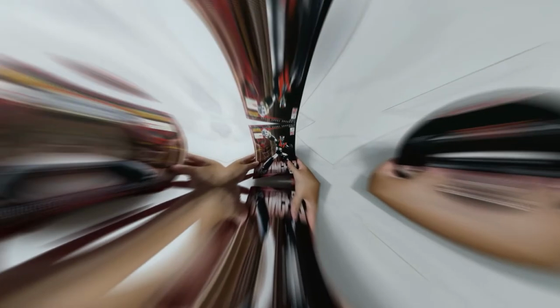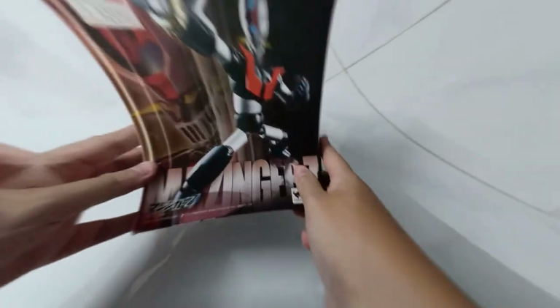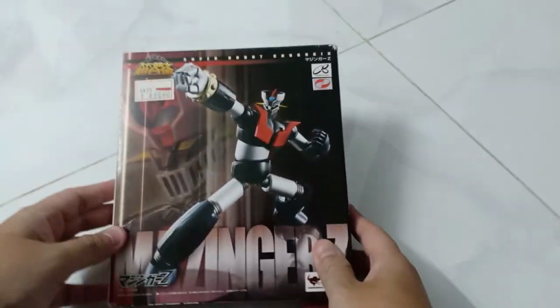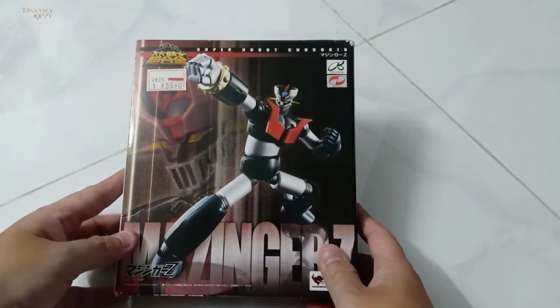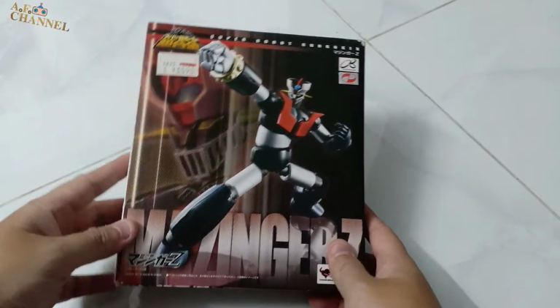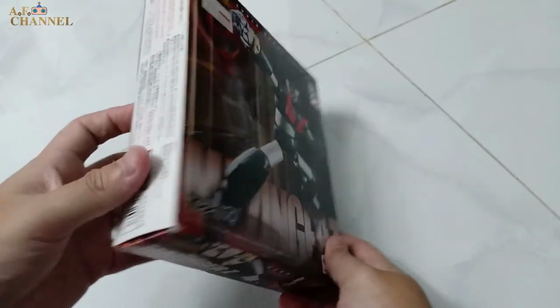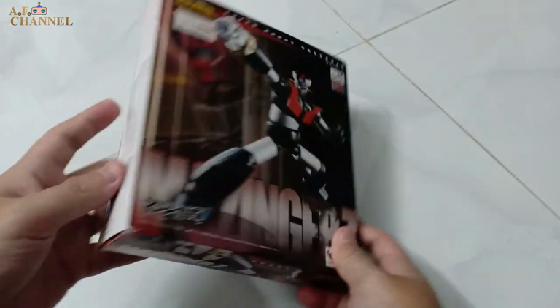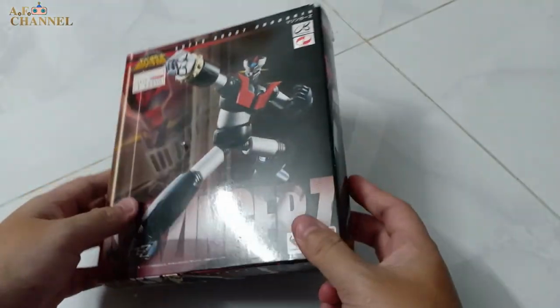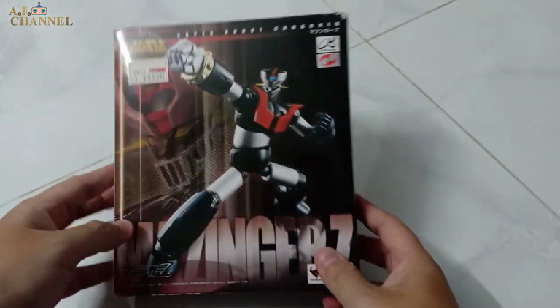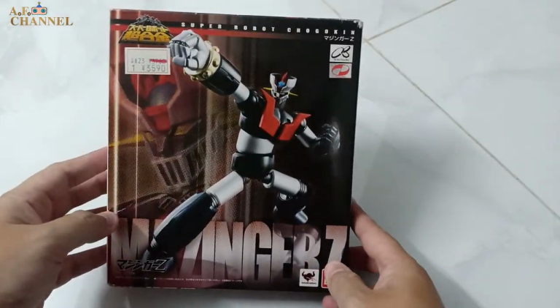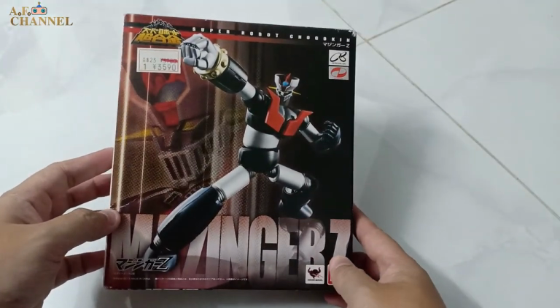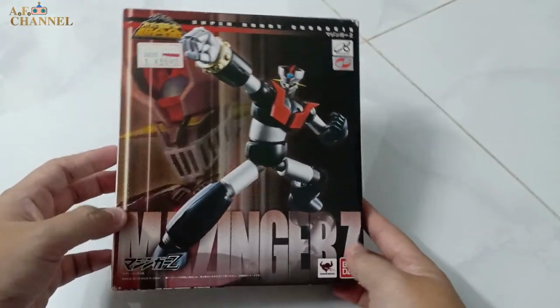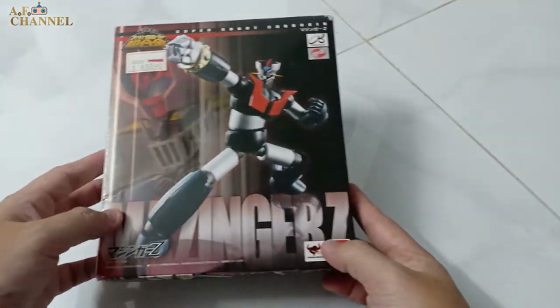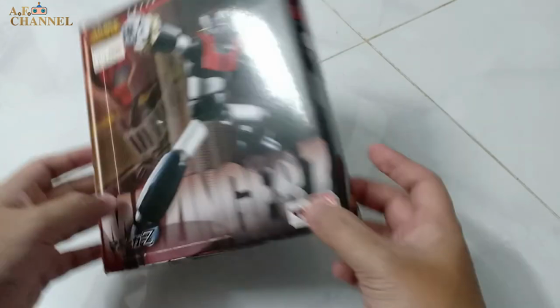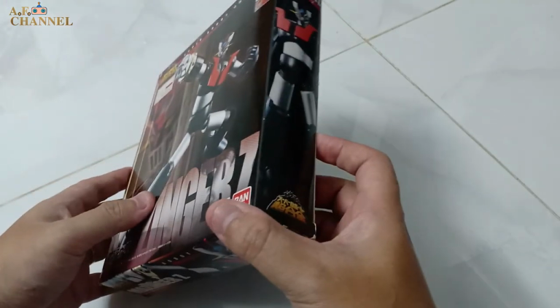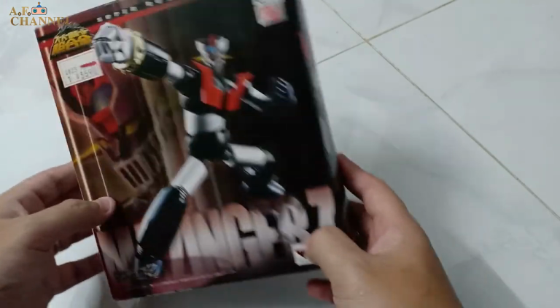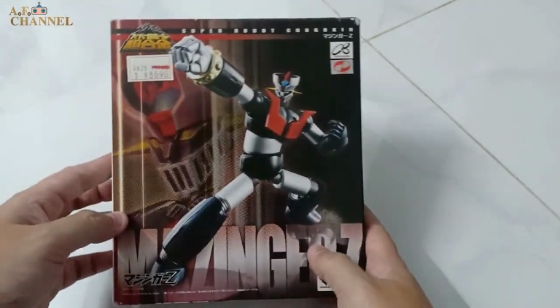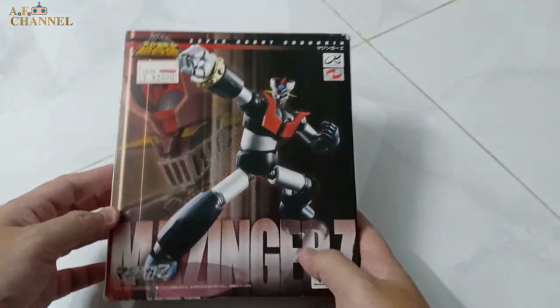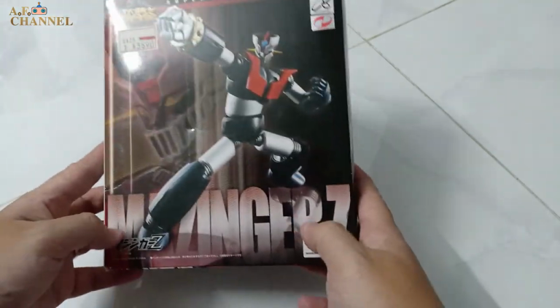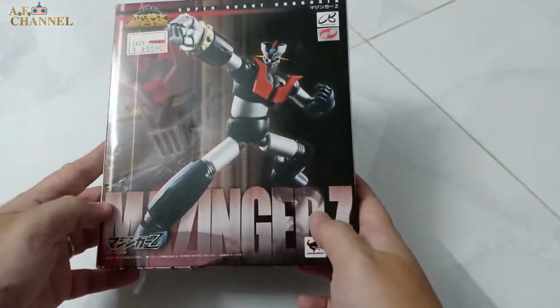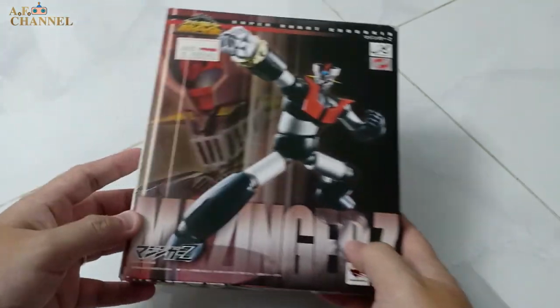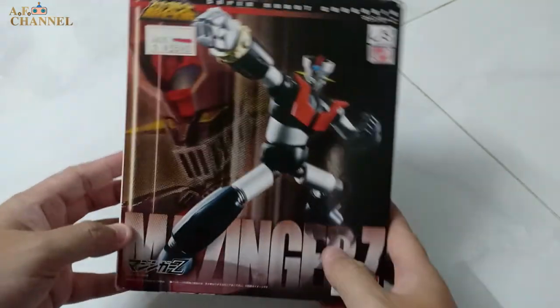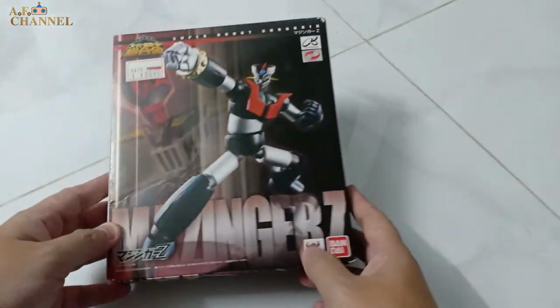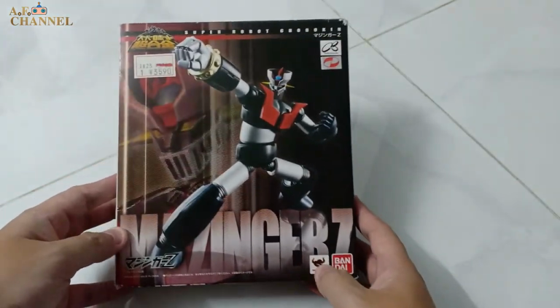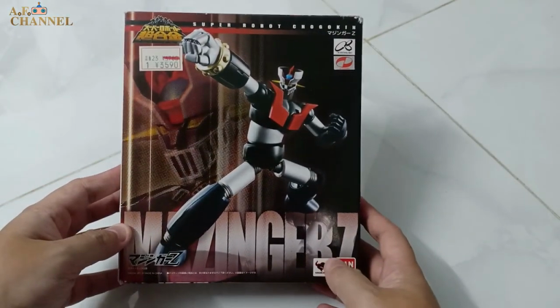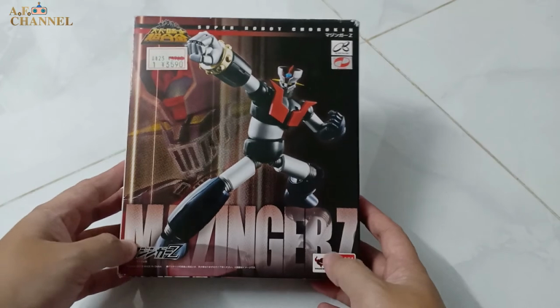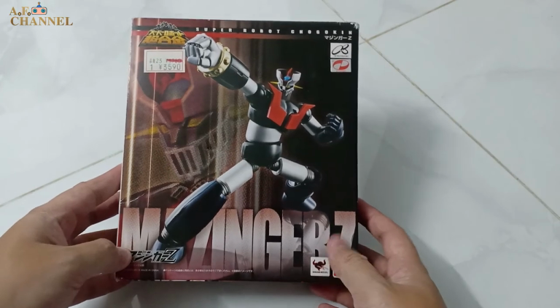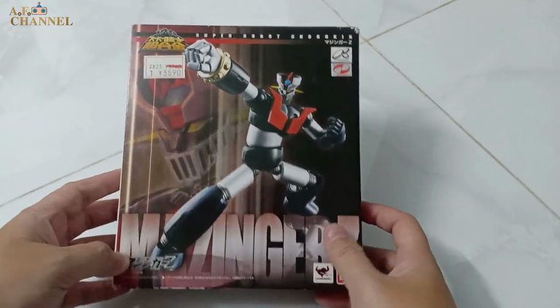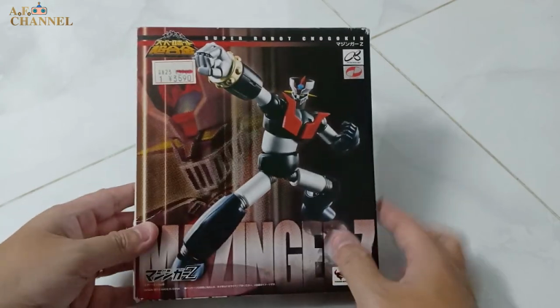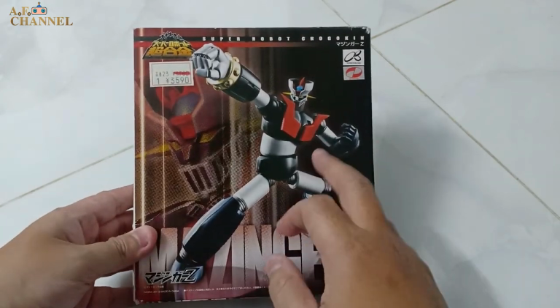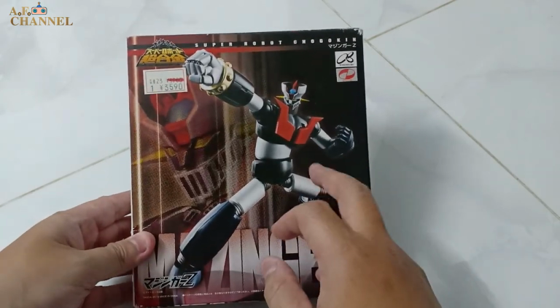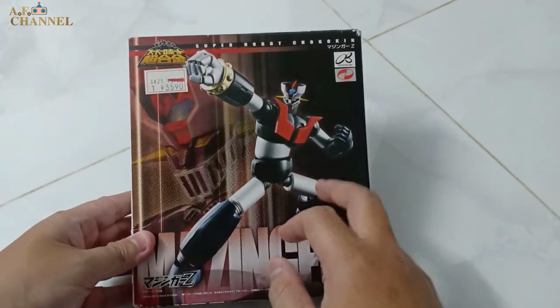Hello everyone, welcome to my channel. Today I will unbox the Super Robot Chogokin Mazinger Z. I know that many people know about this guy — this guy is very famous.